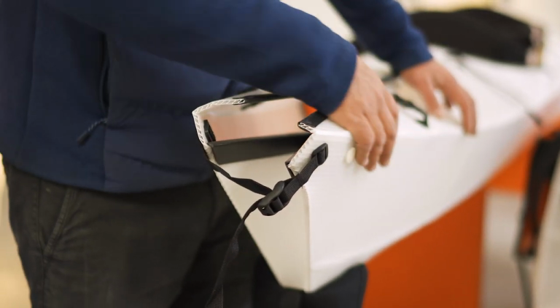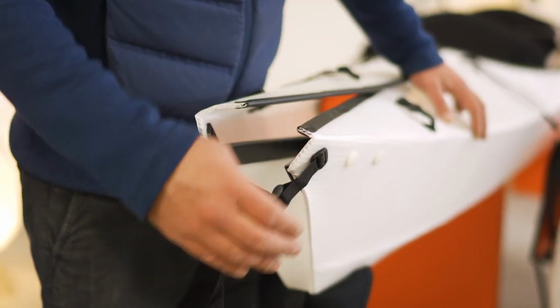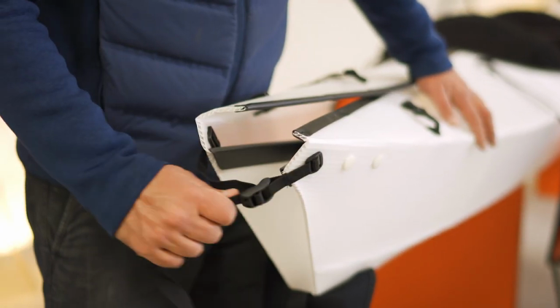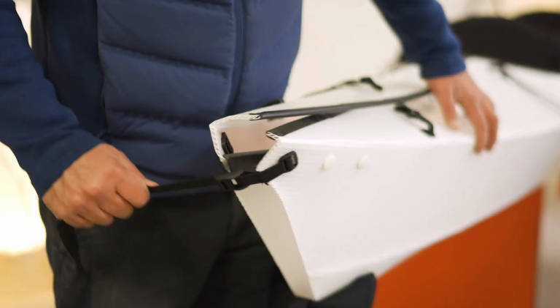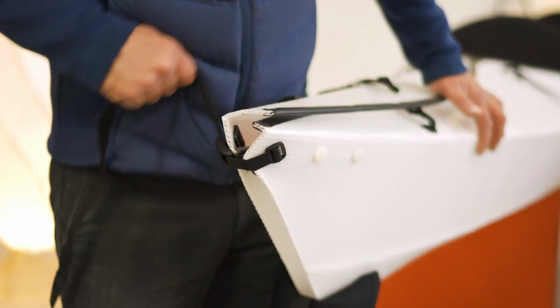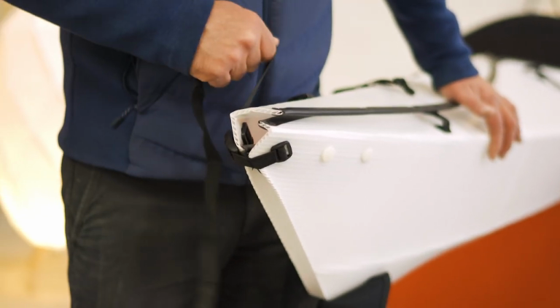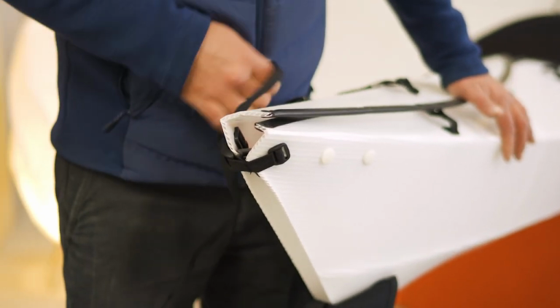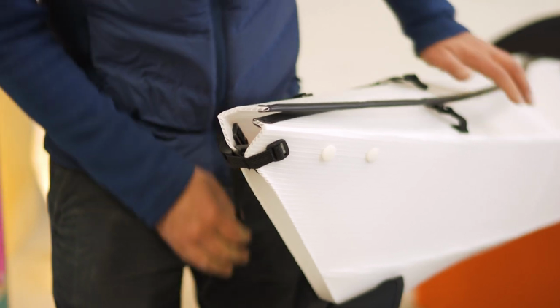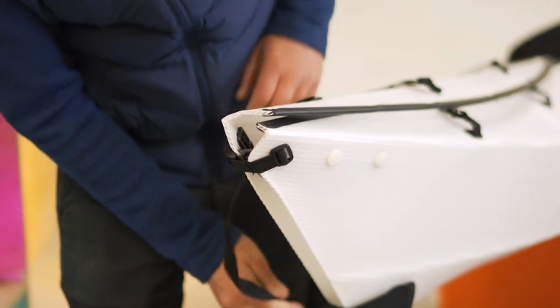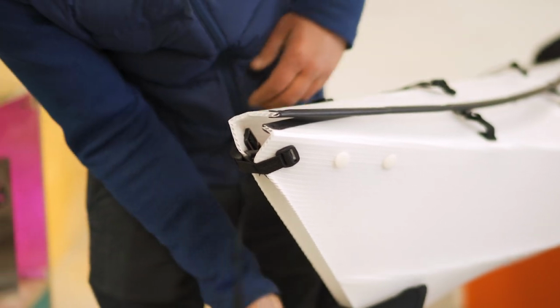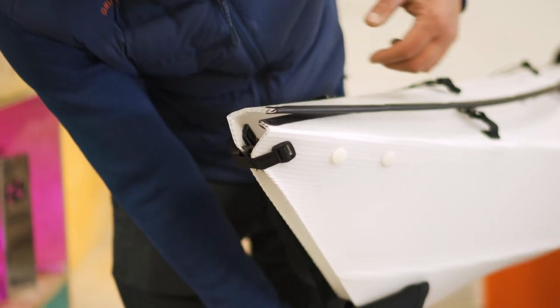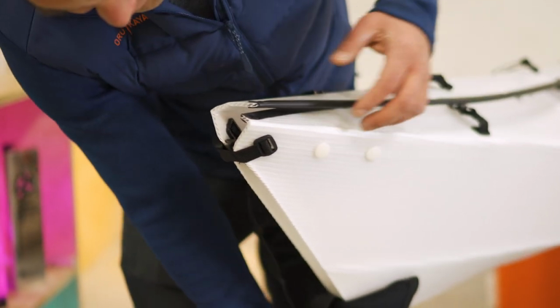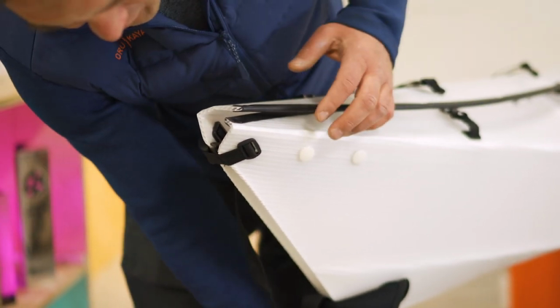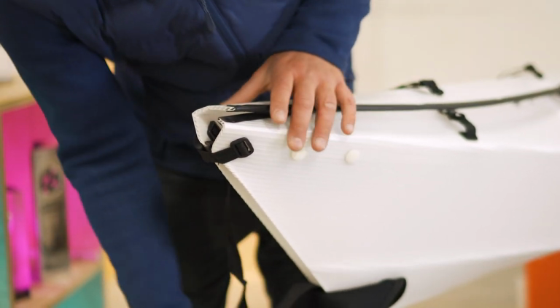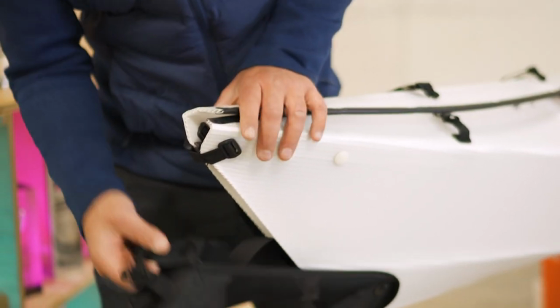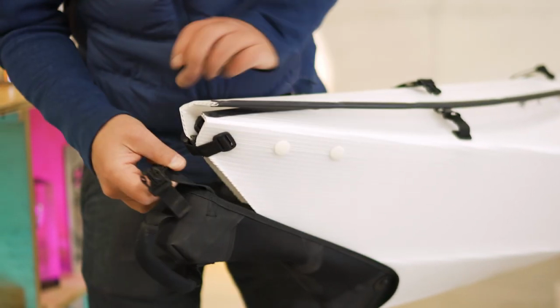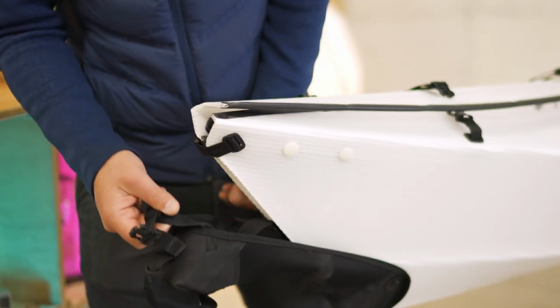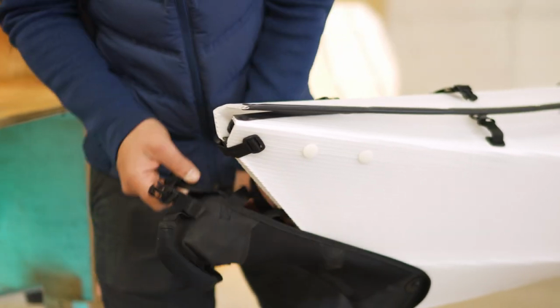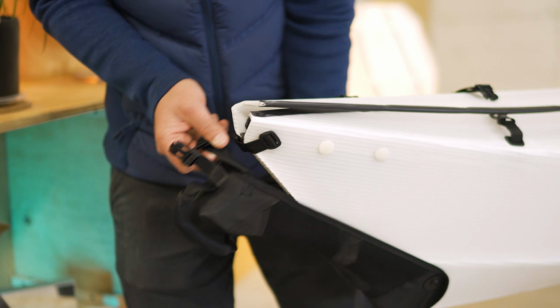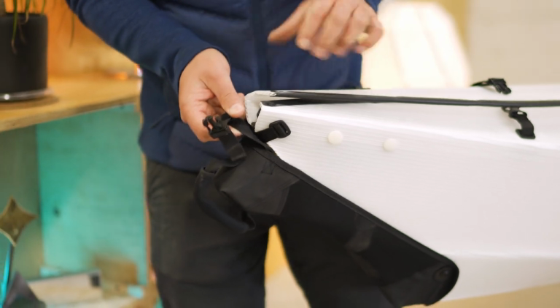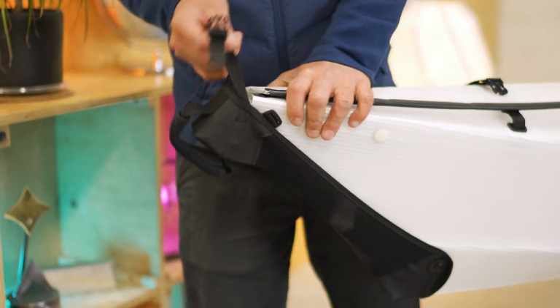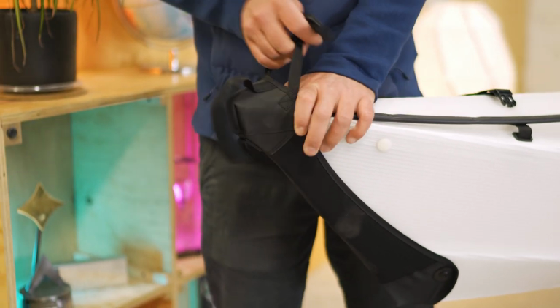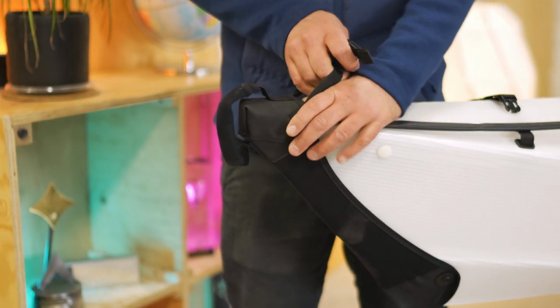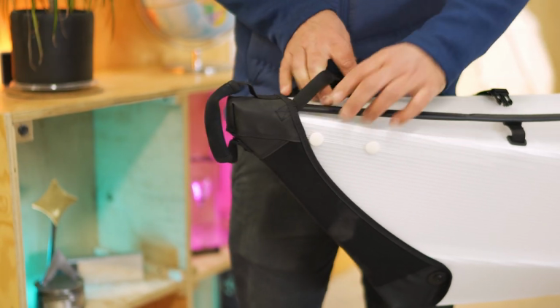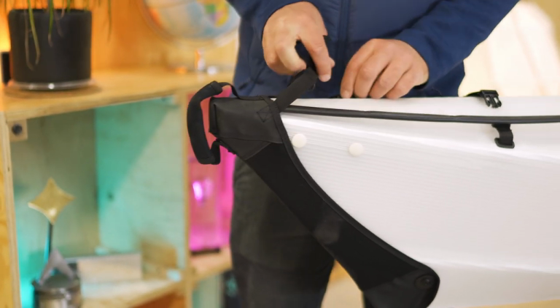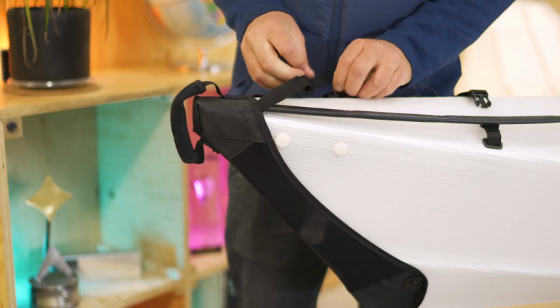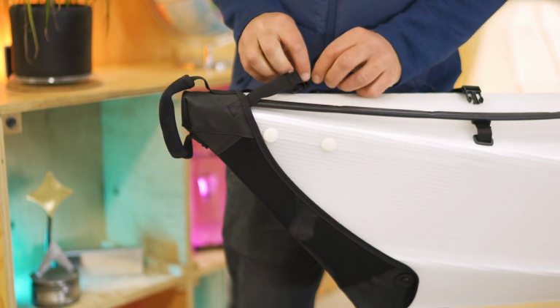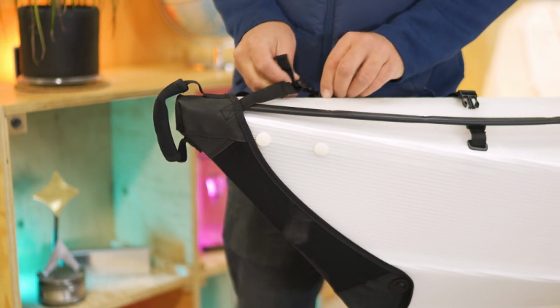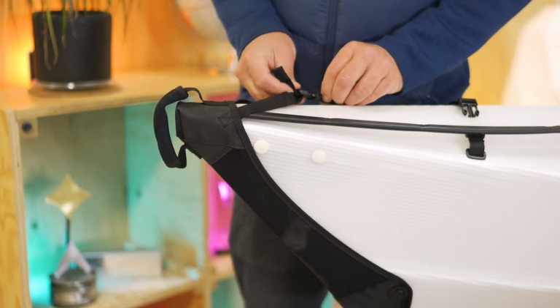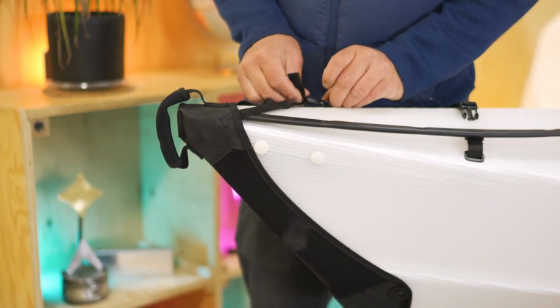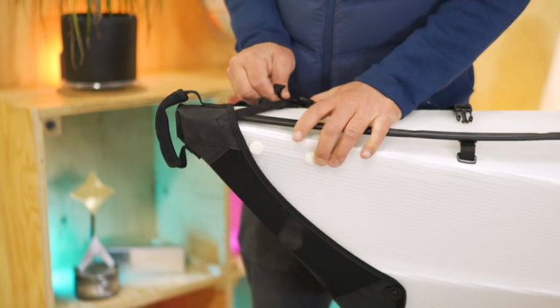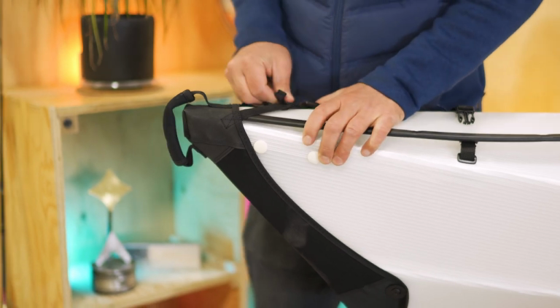These fairings cover the ends. They've got a durable hypalon bottom to protect the bottom of the boat from scrapes and dragging, and then a stretchy neoprene section in the middle that conforms to the shape of the boat and streamlines it in the water. We've also got this padded handle for lifting or towing the kayak.